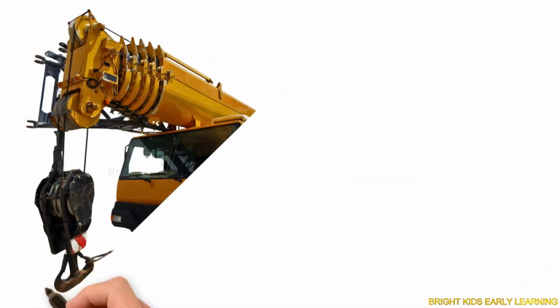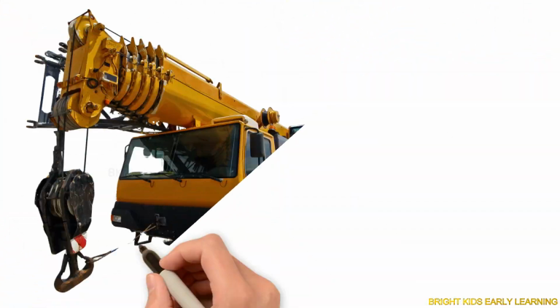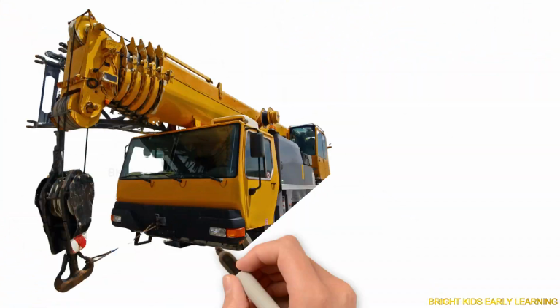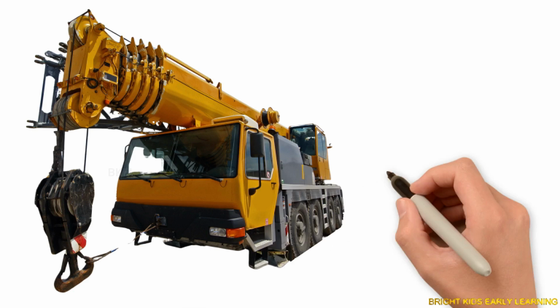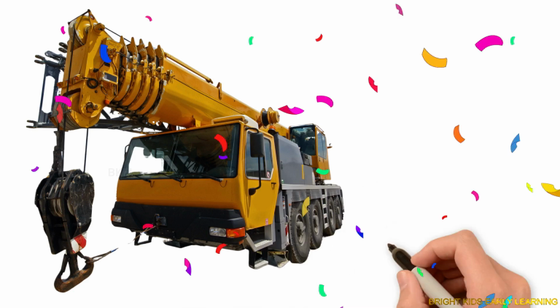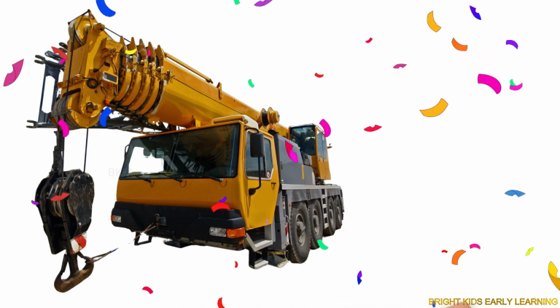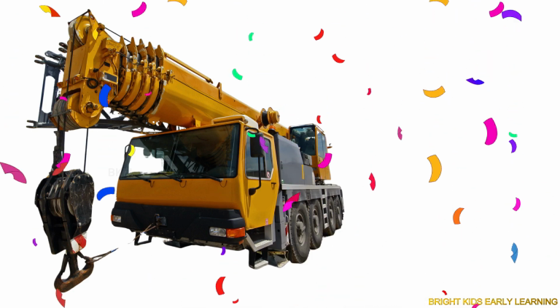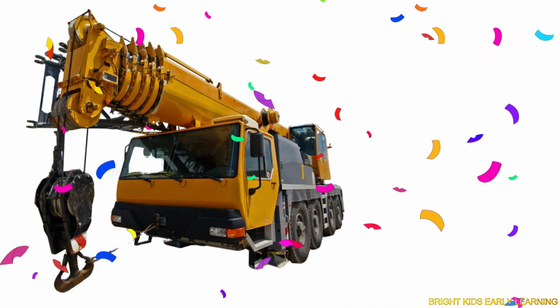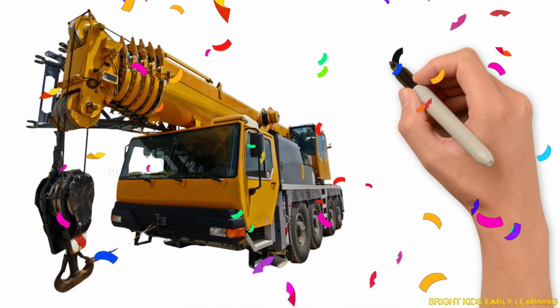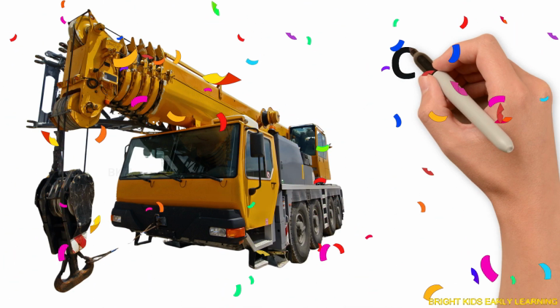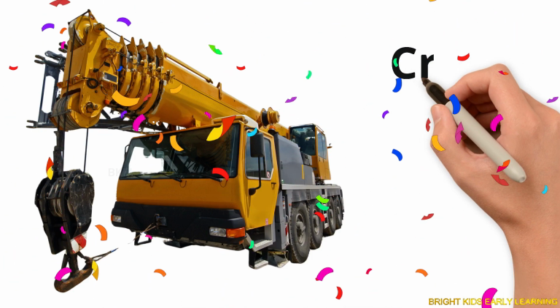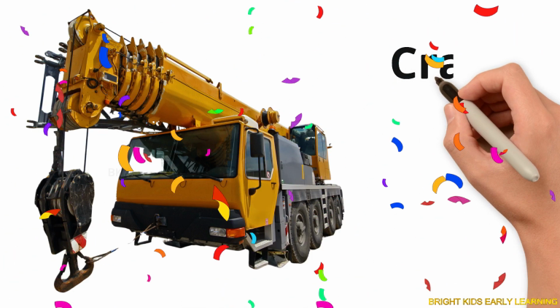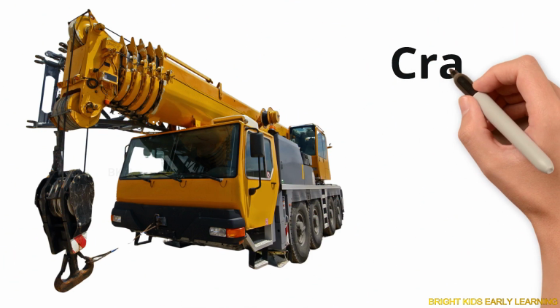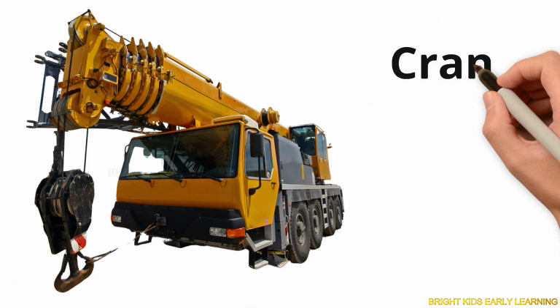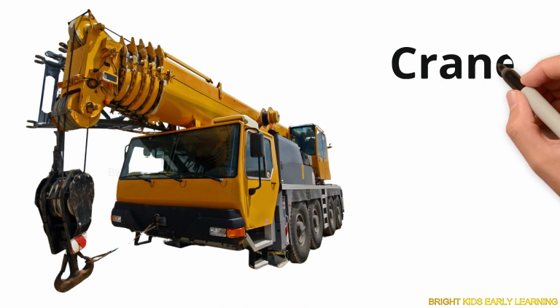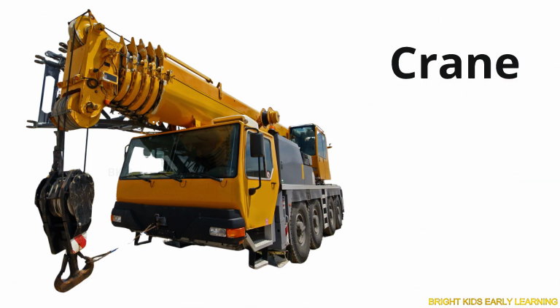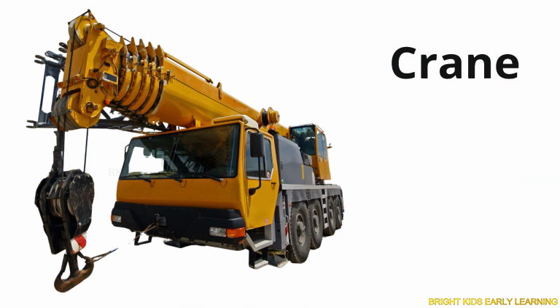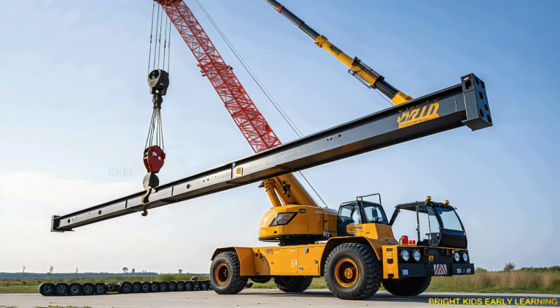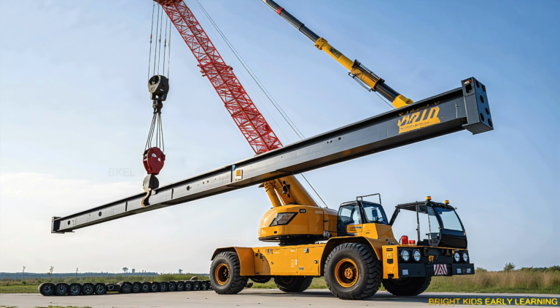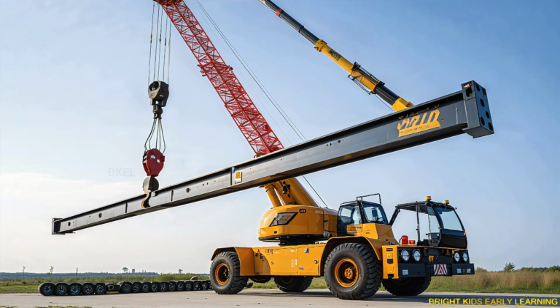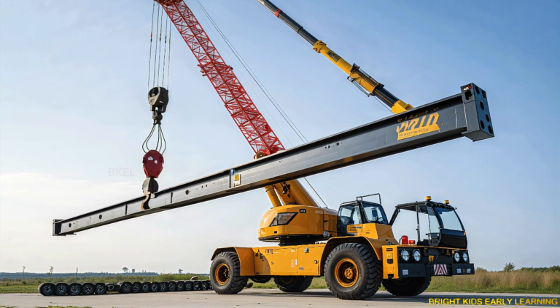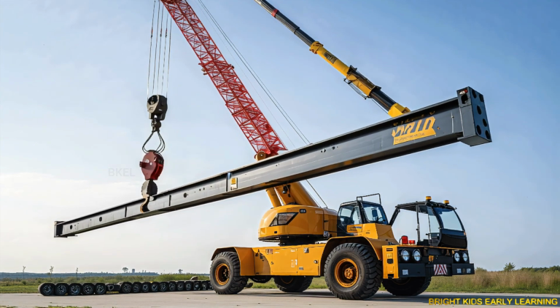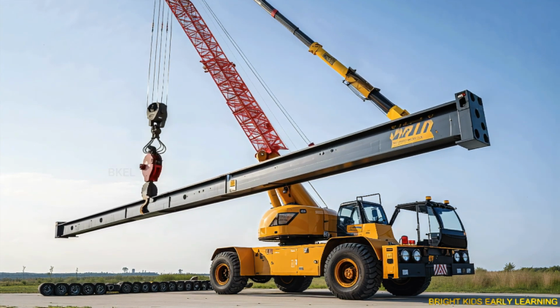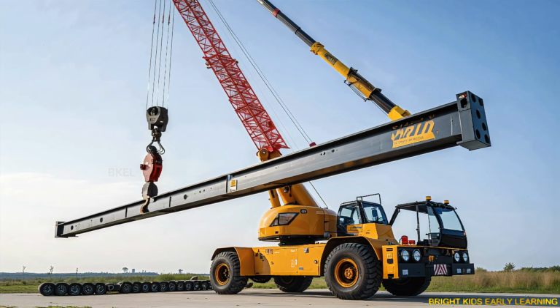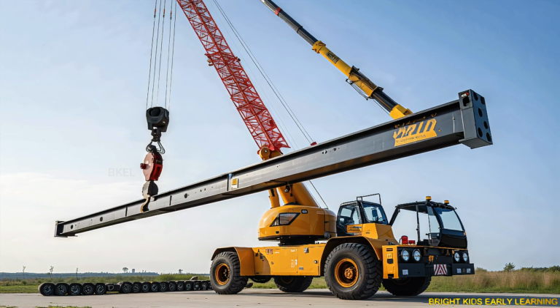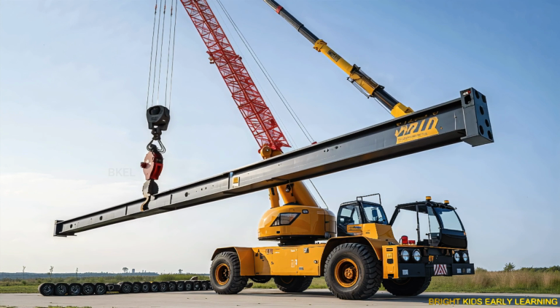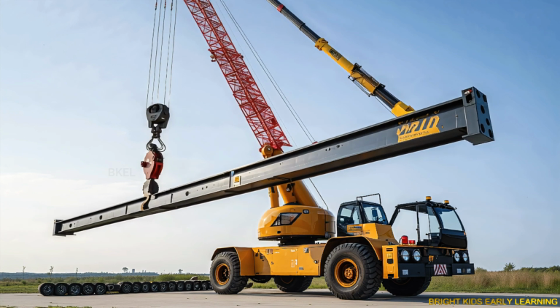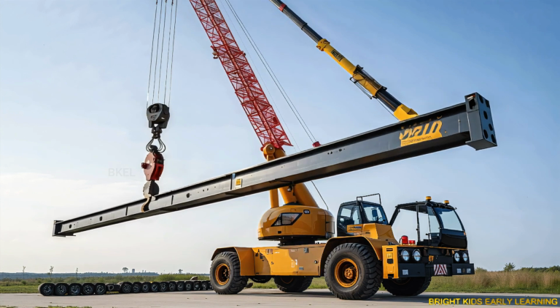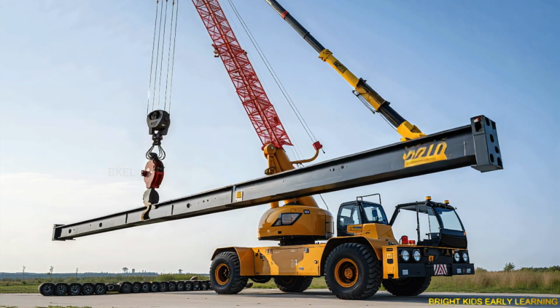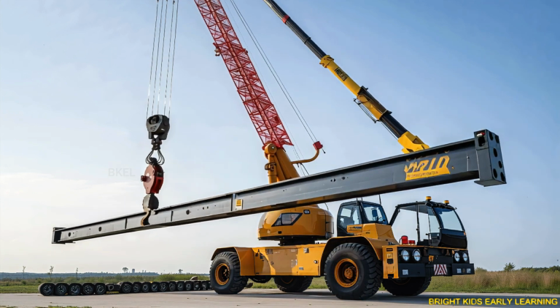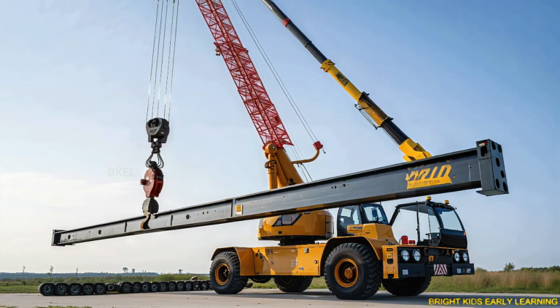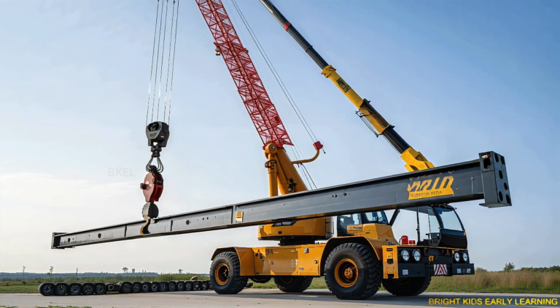Crane! Yay! Crane lifts heavy materials like steel and concrete to tall heights.